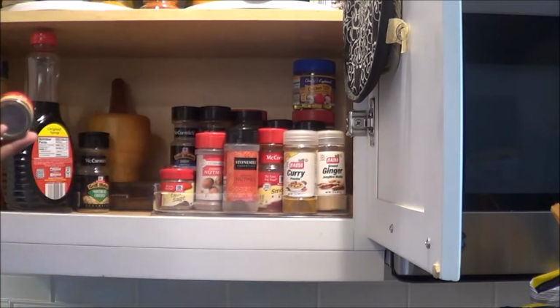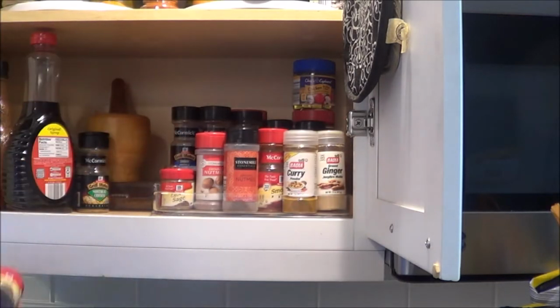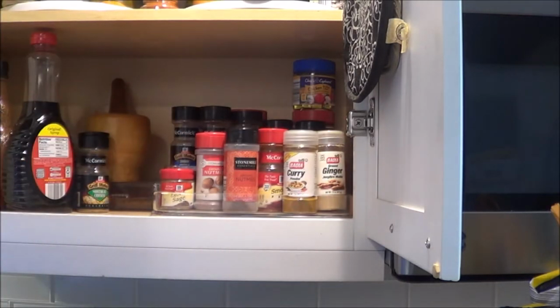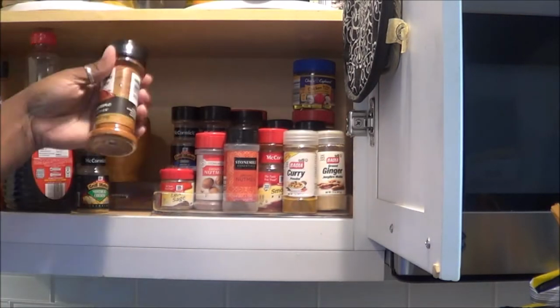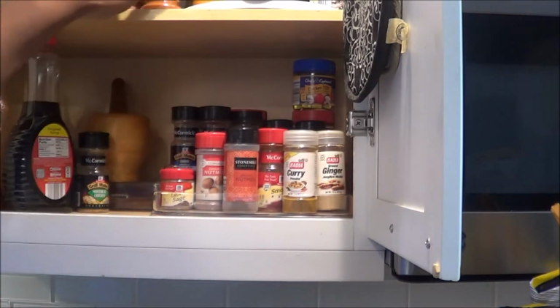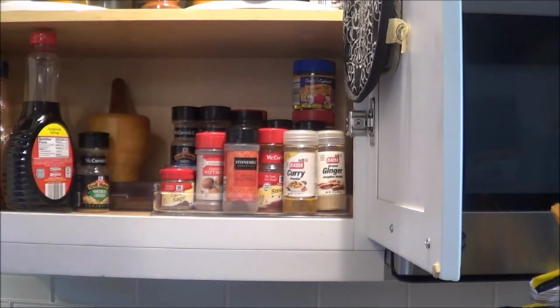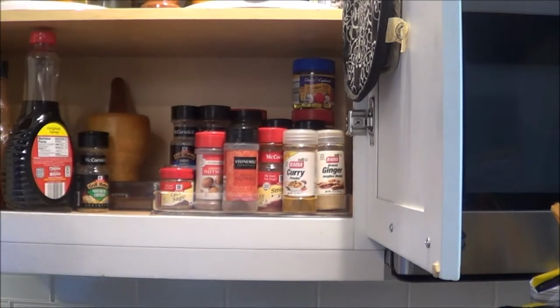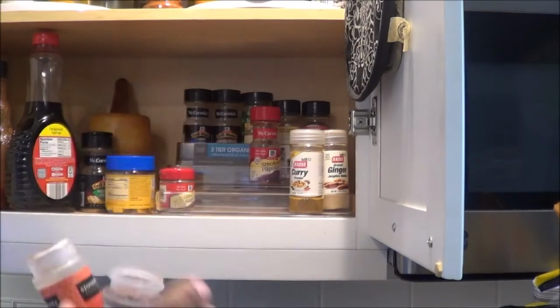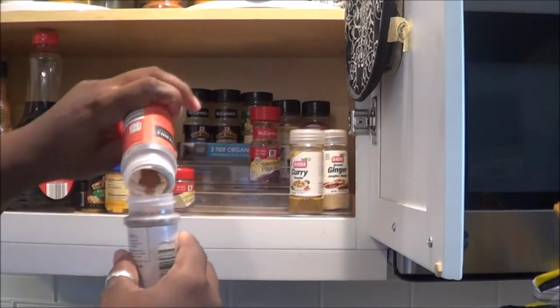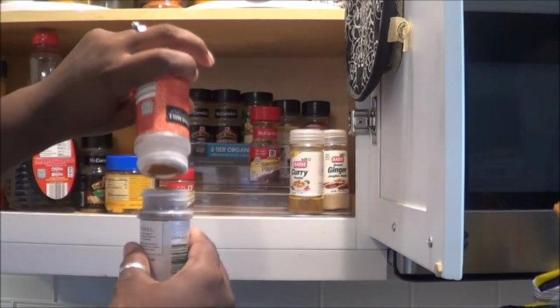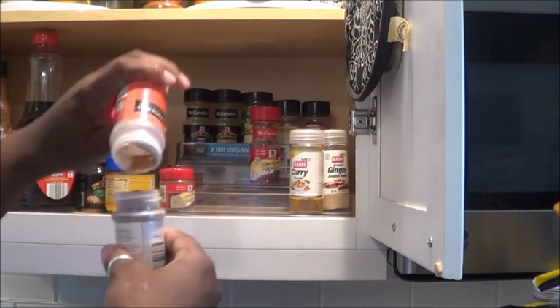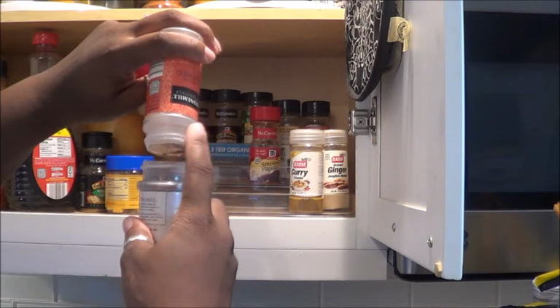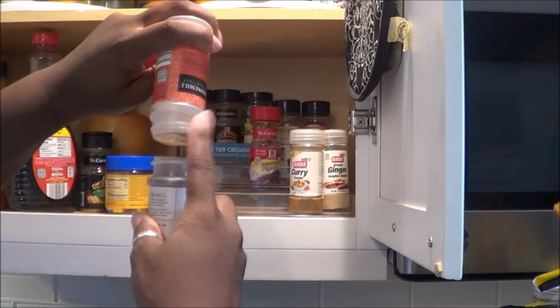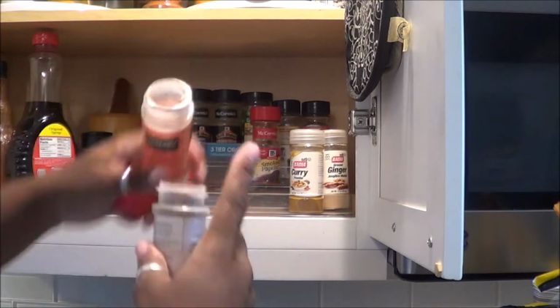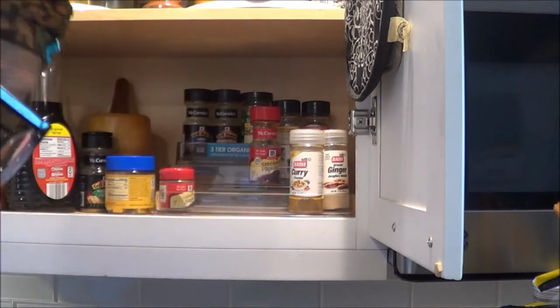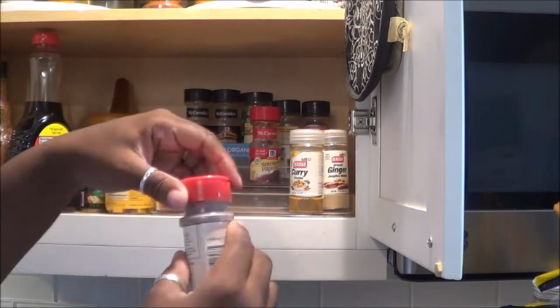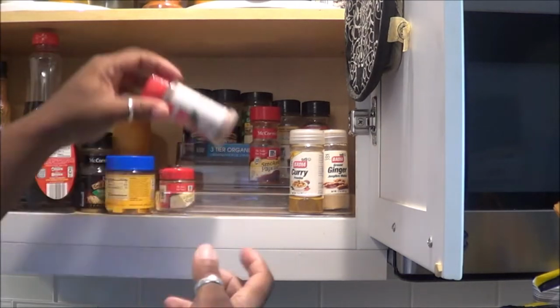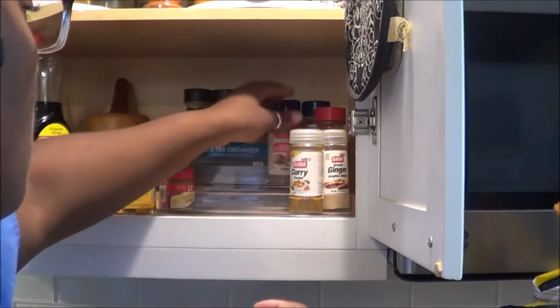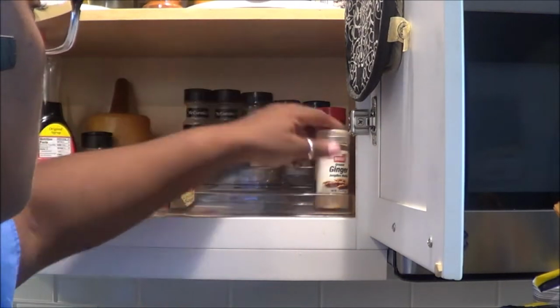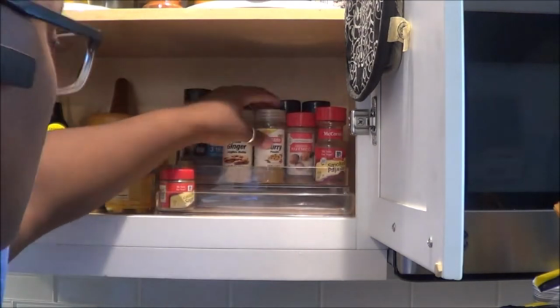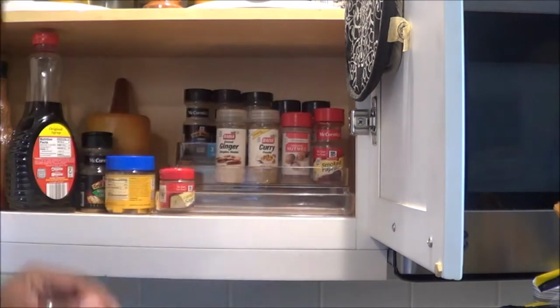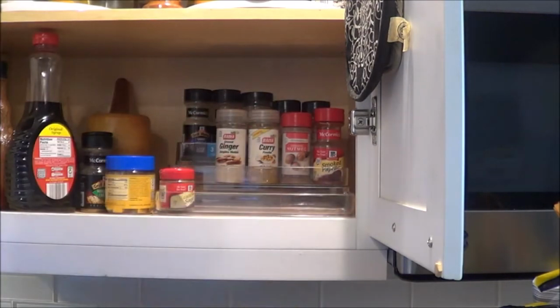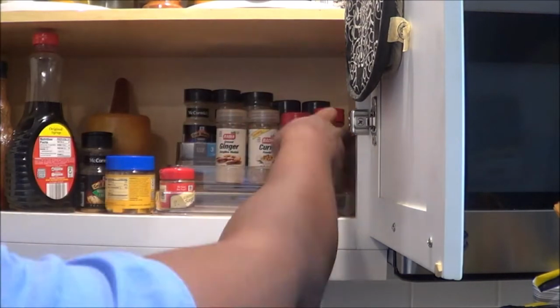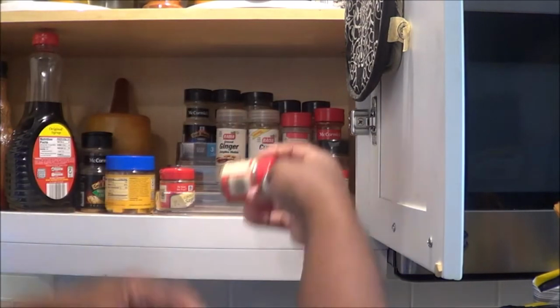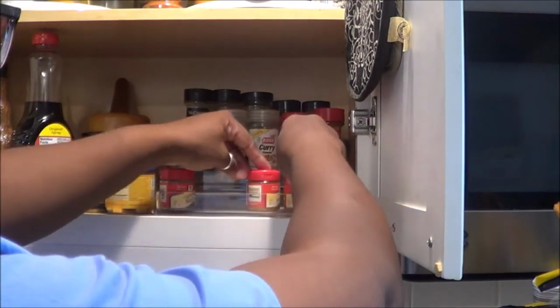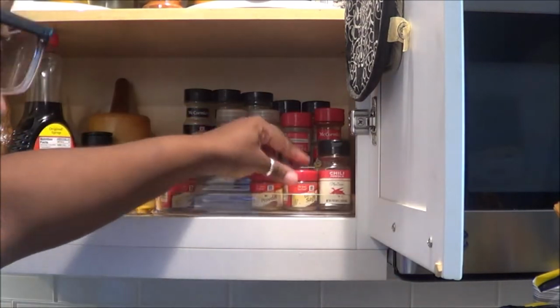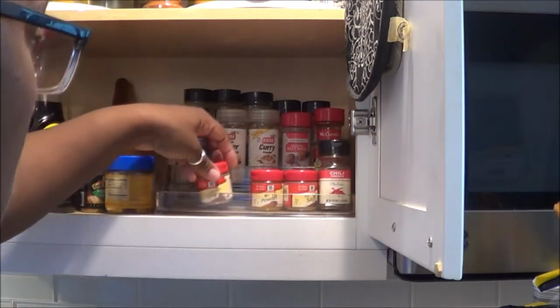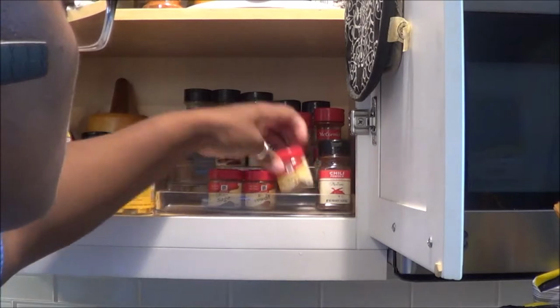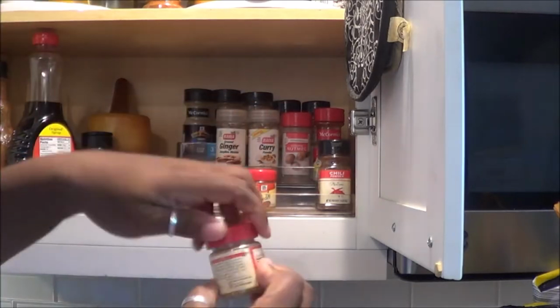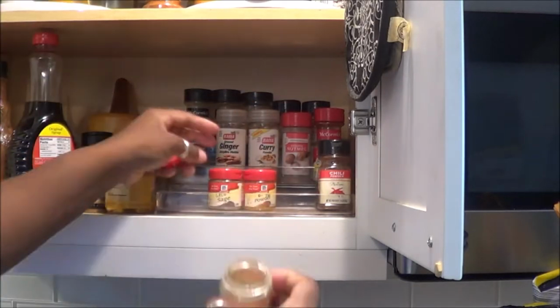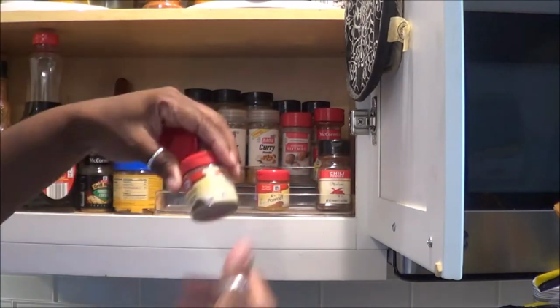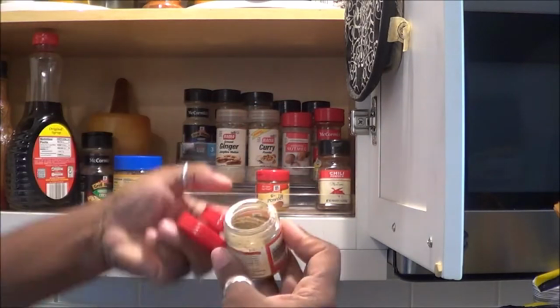So as you can see, I'm just kind of fiddling around trying to get the feel of what works best for us, emptying out containers that need to be recycled, and saving and making space in this area.